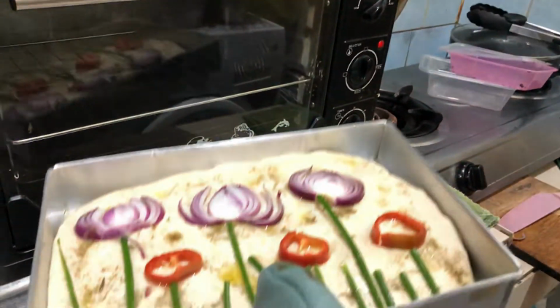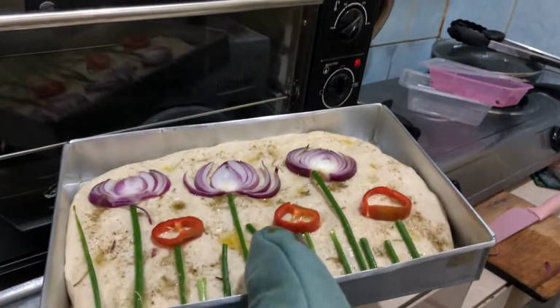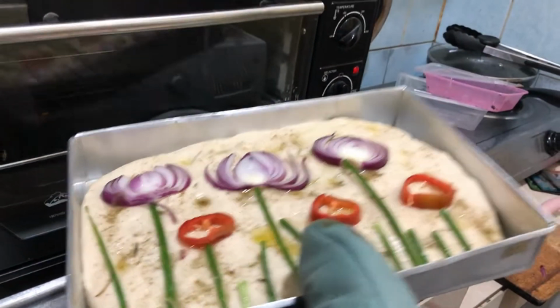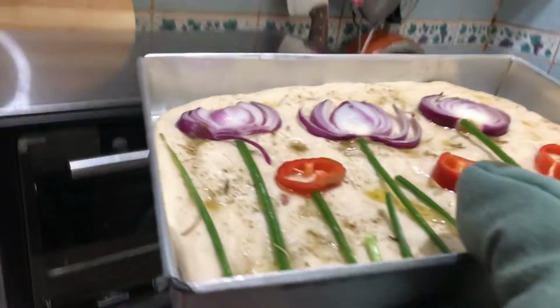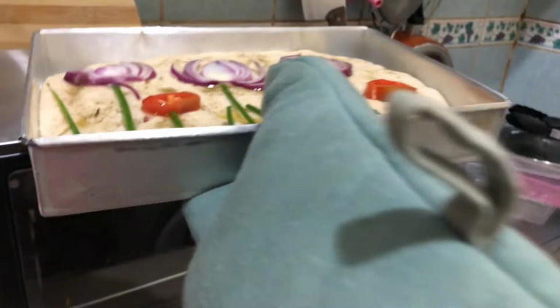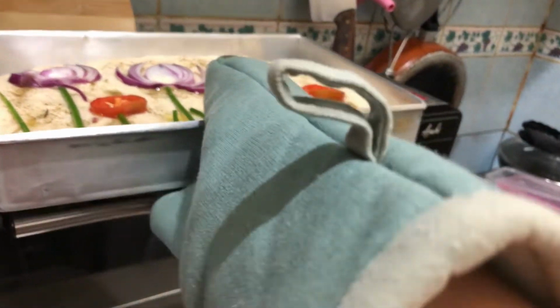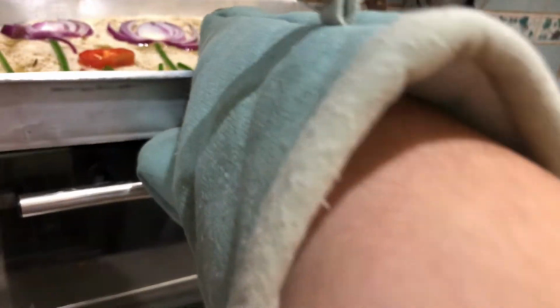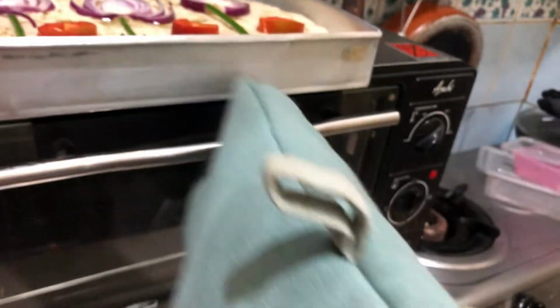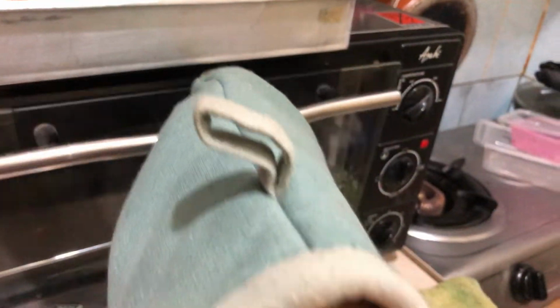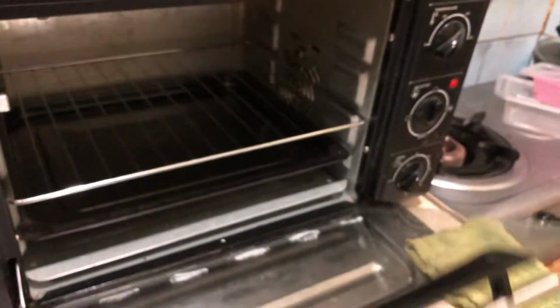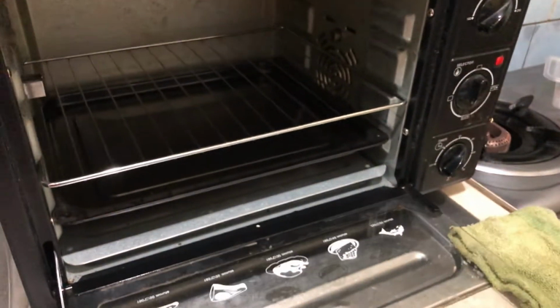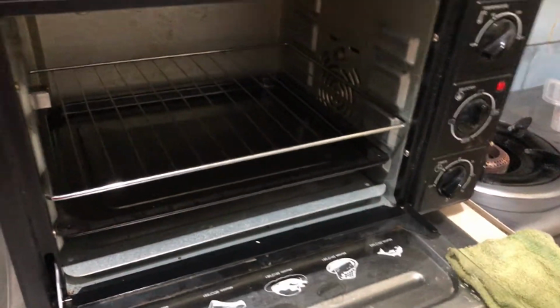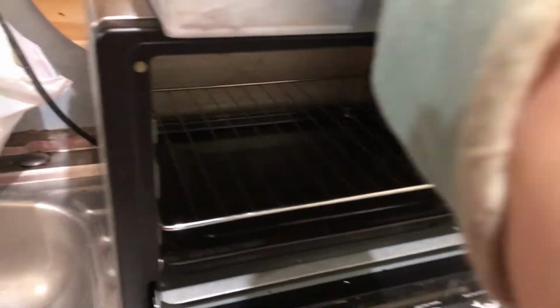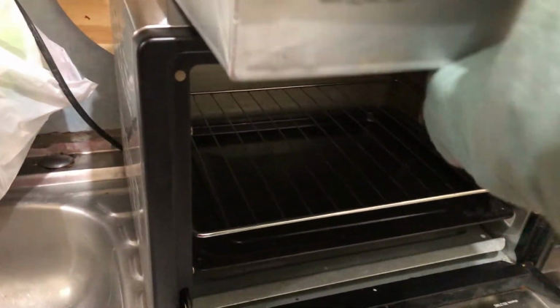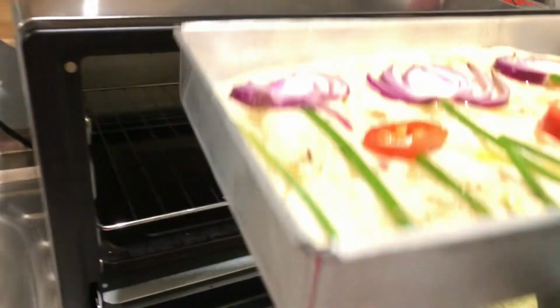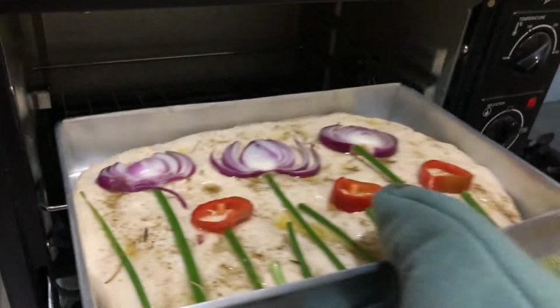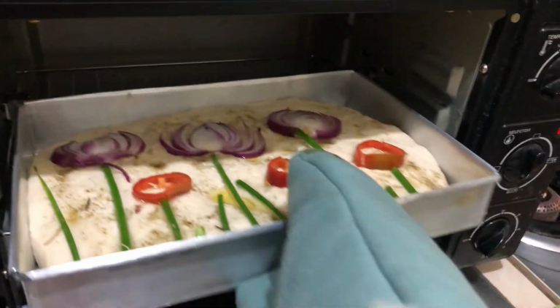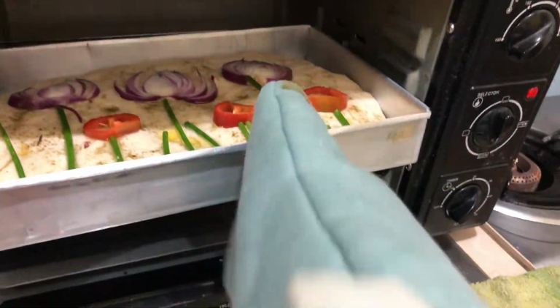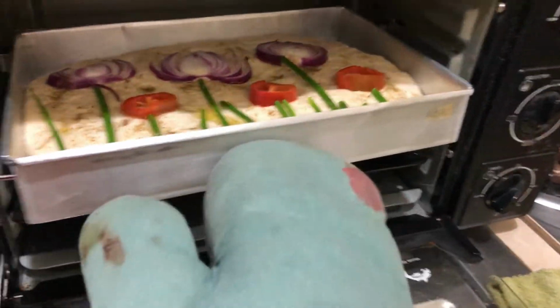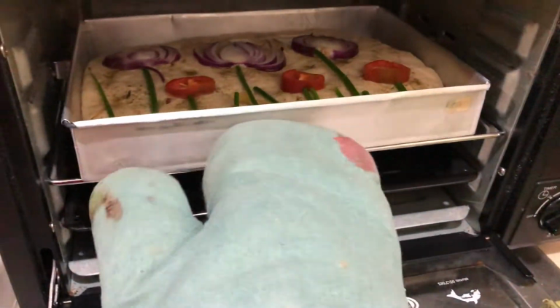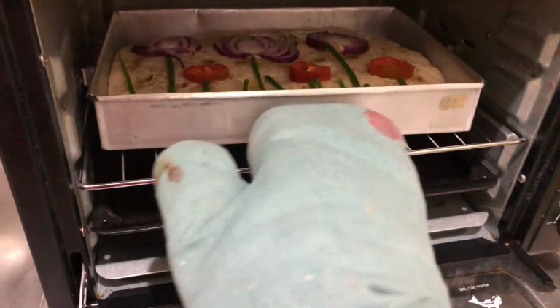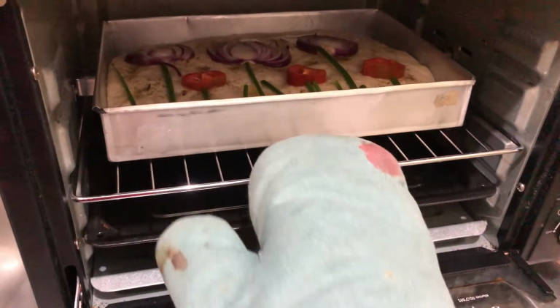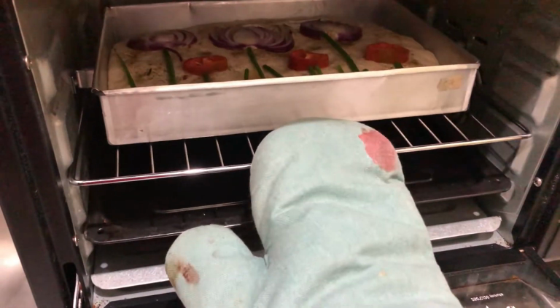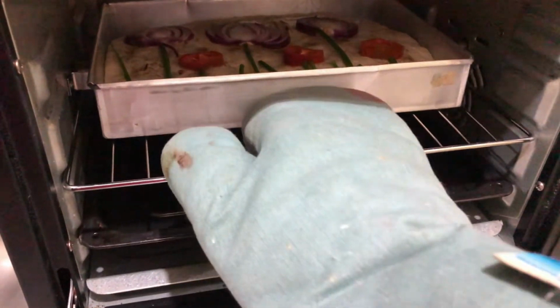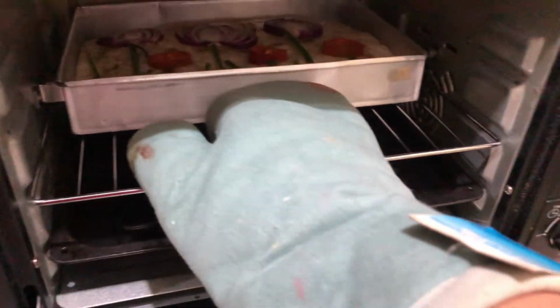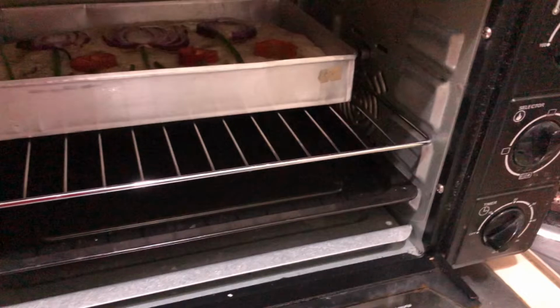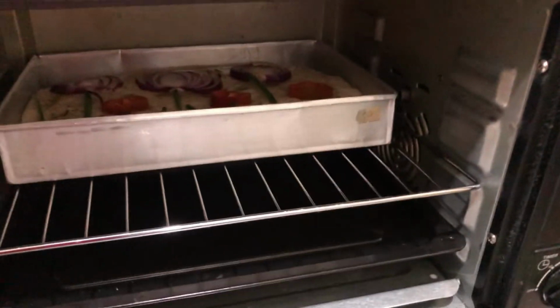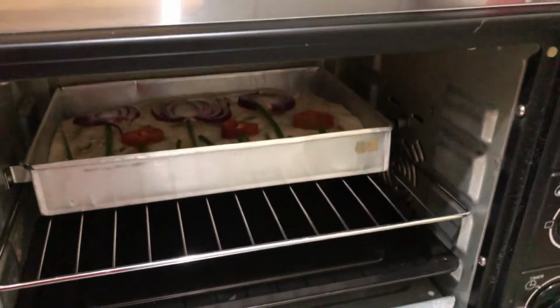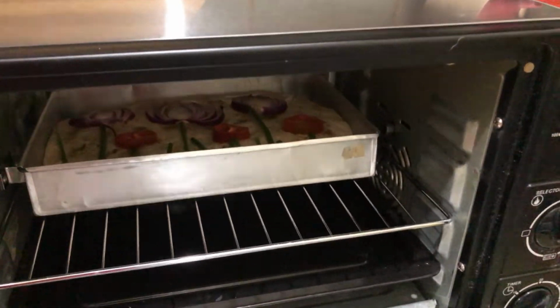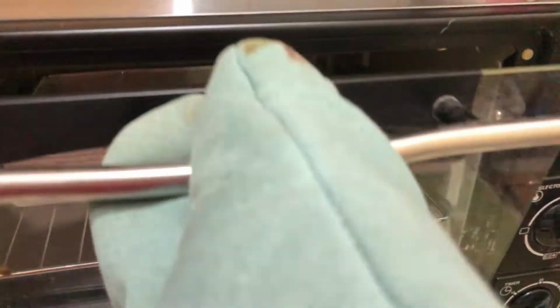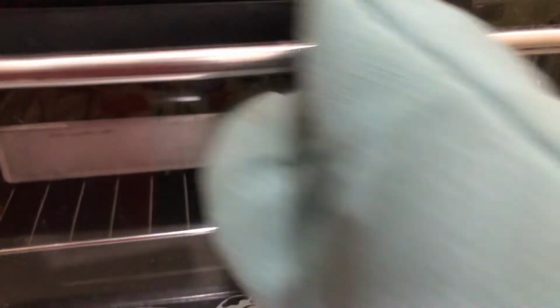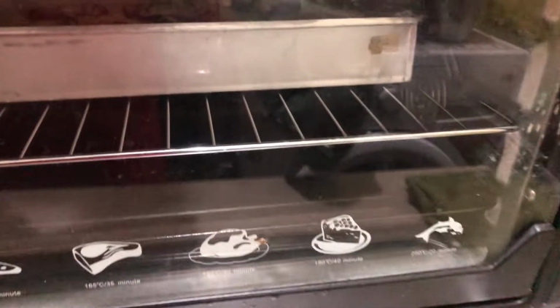Now we're going to put it inside our oven. You can see I poked the dough and put some olive oil over it.